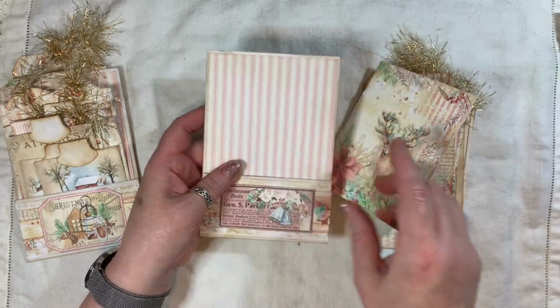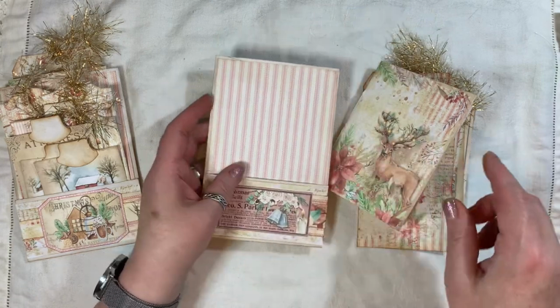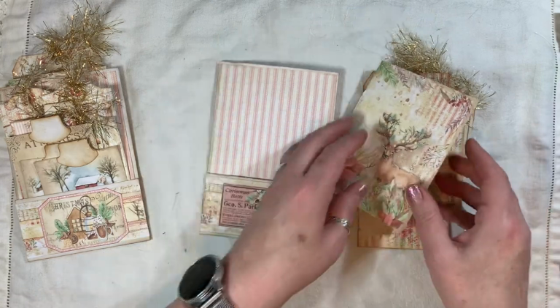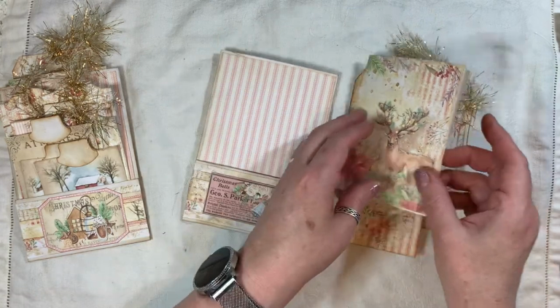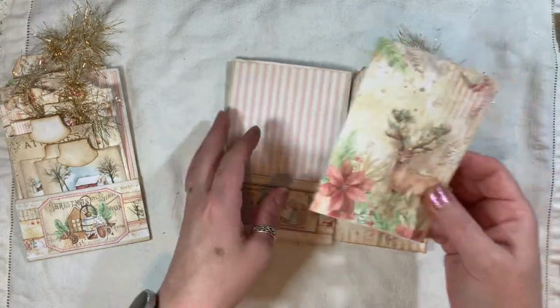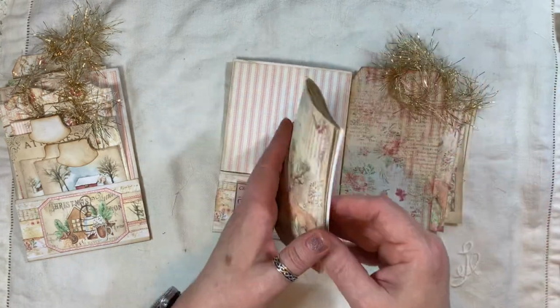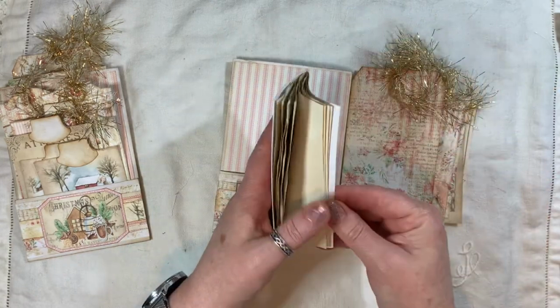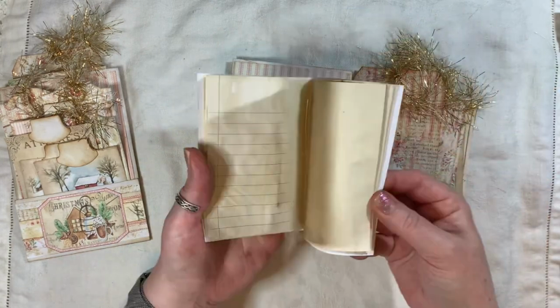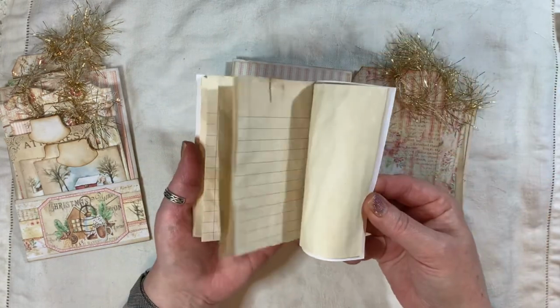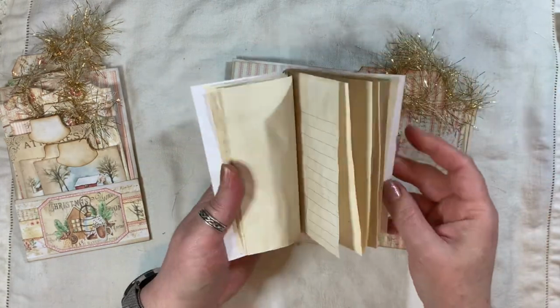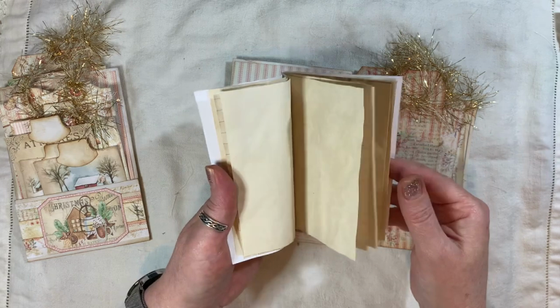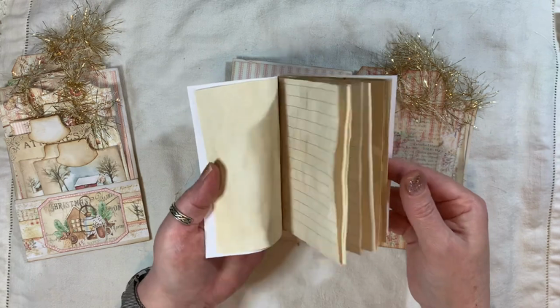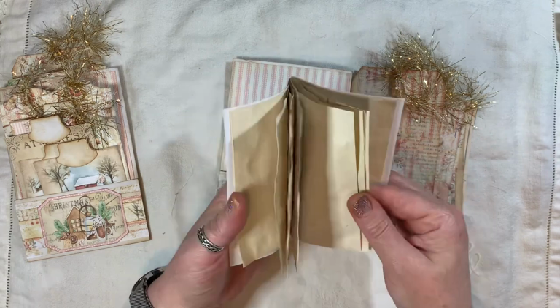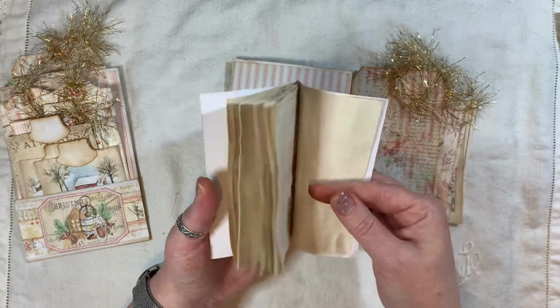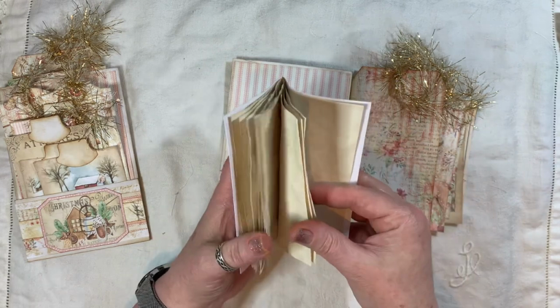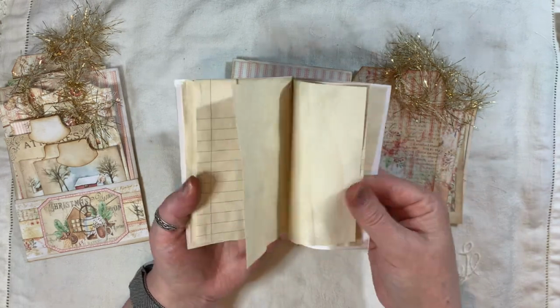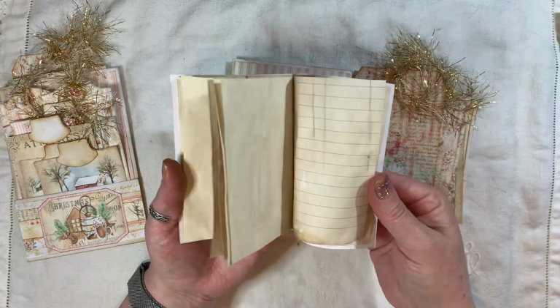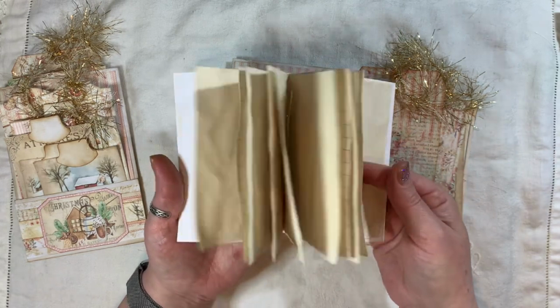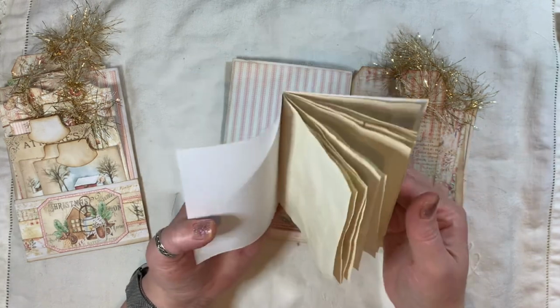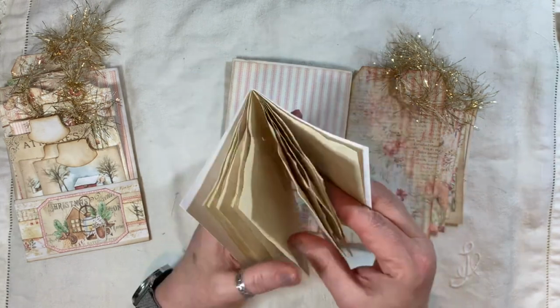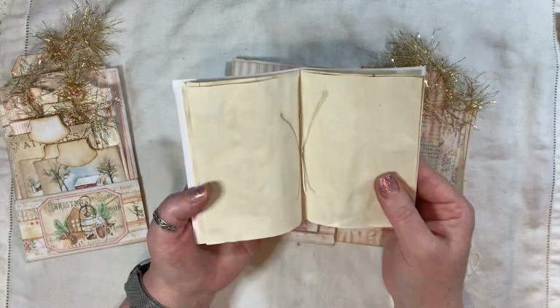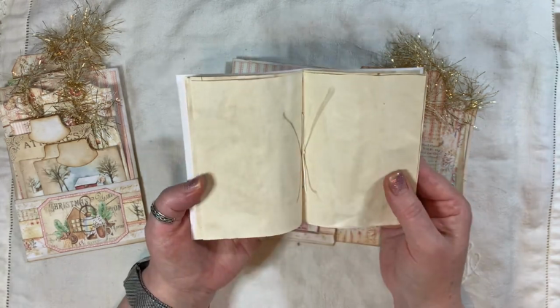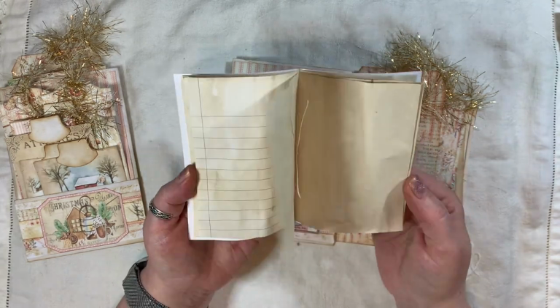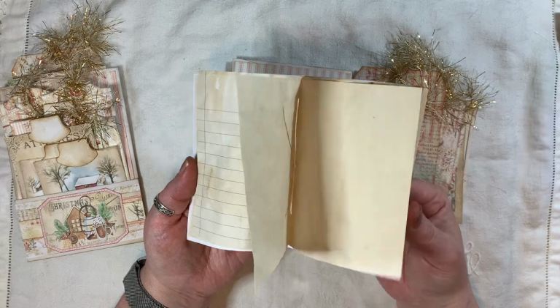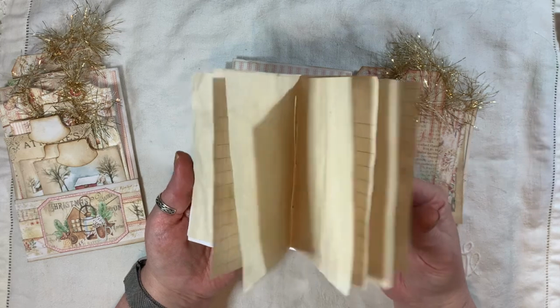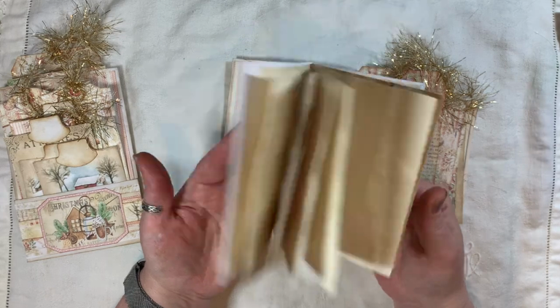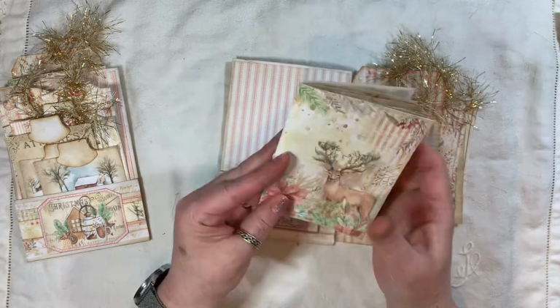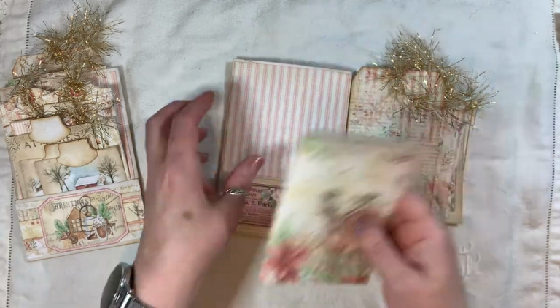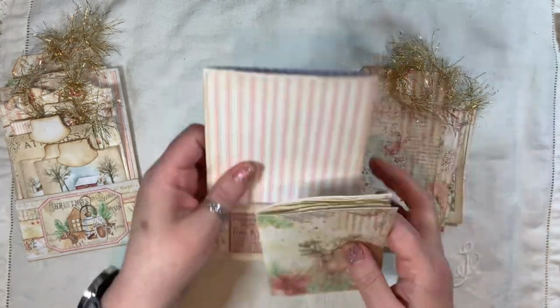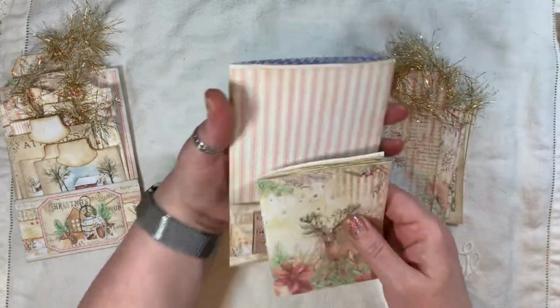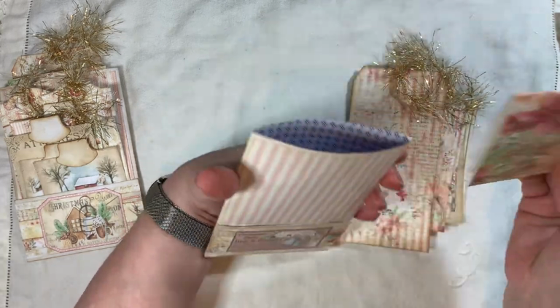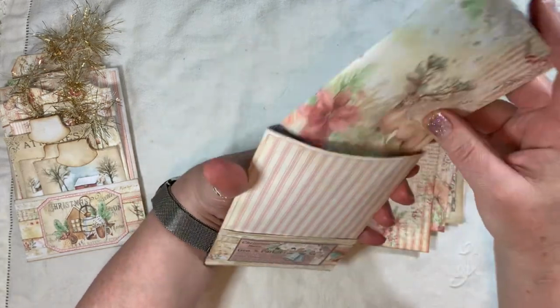And the little journal, which is just the blank coffee dyed papers, is five by three and a half with 24 pages front and back. So that's that one.